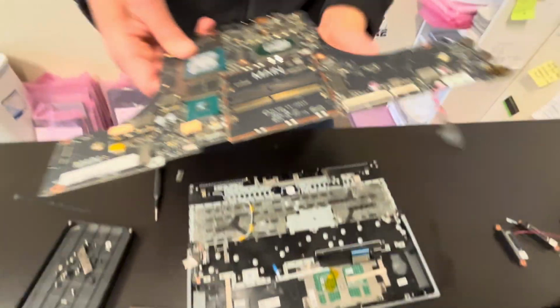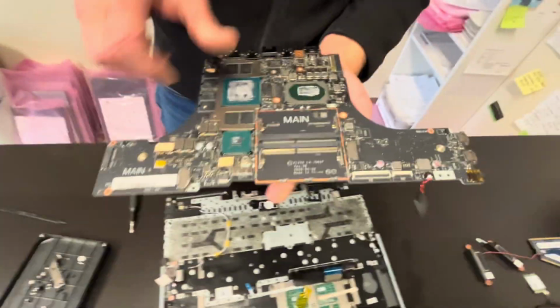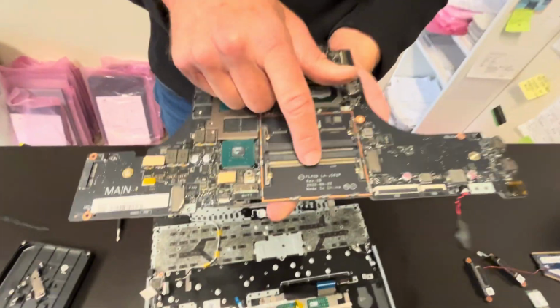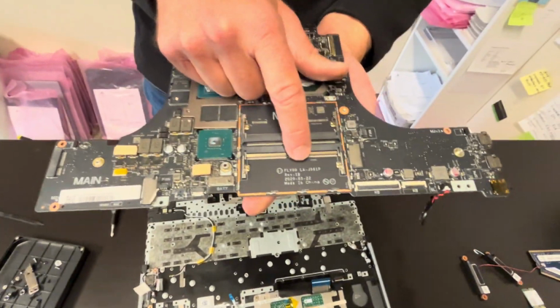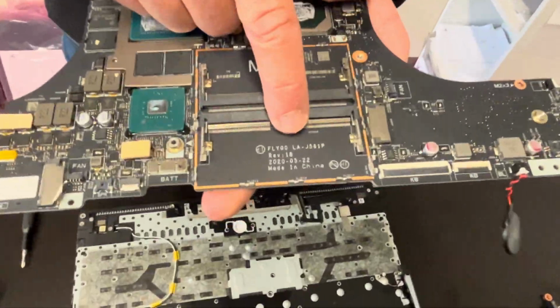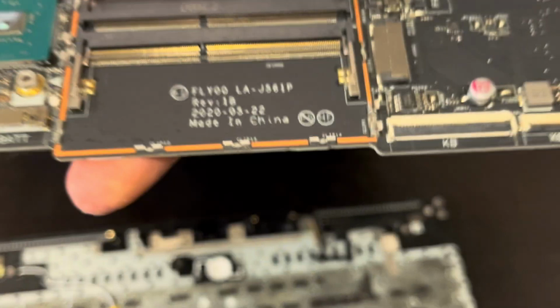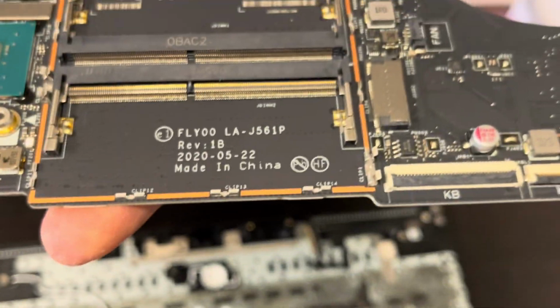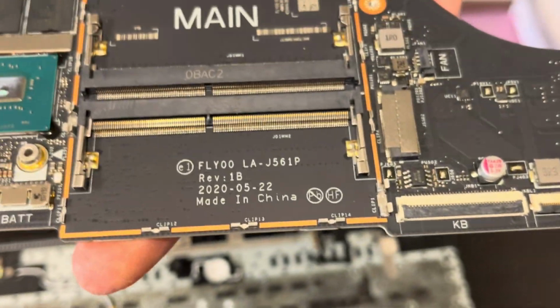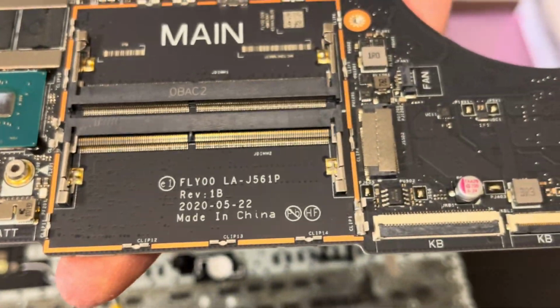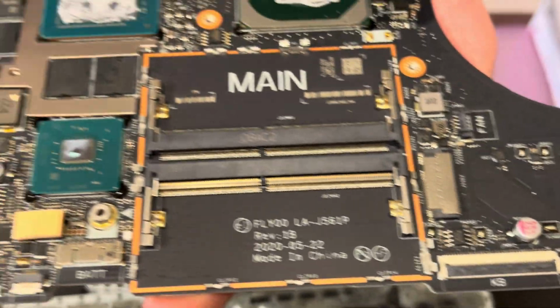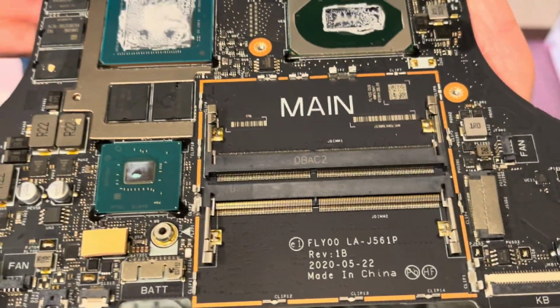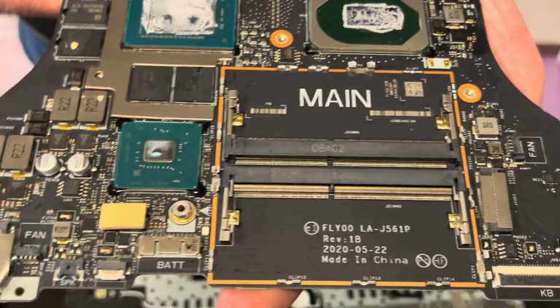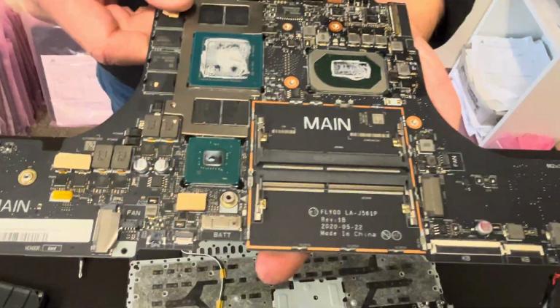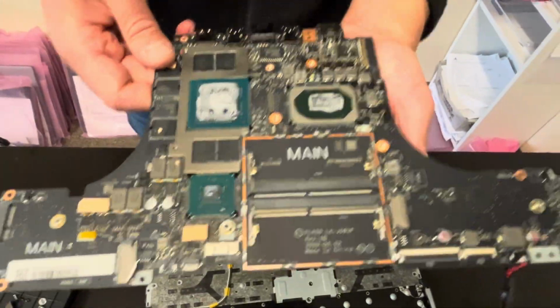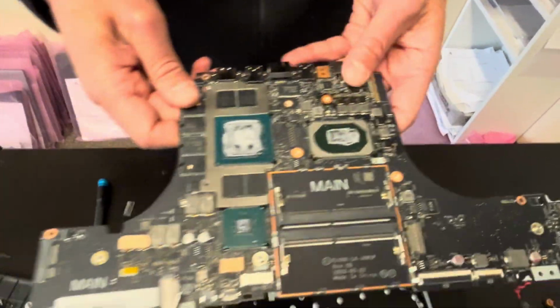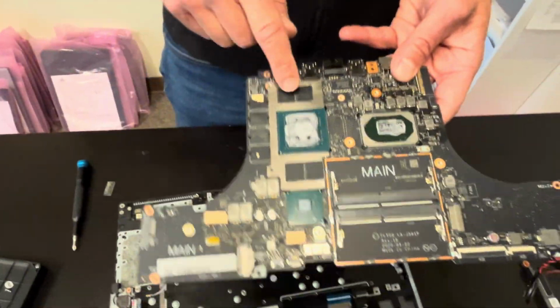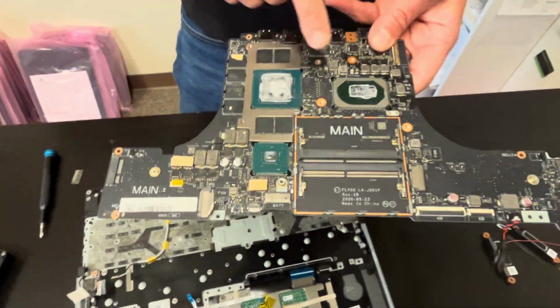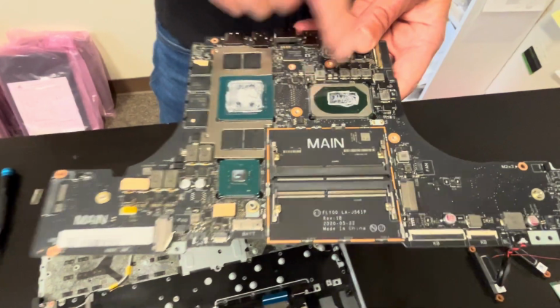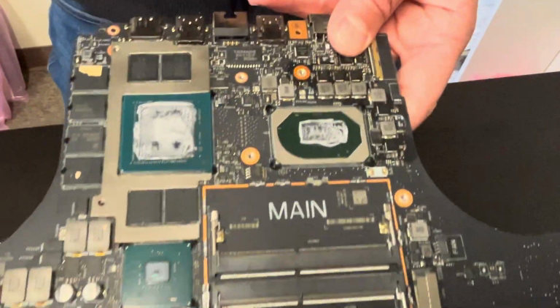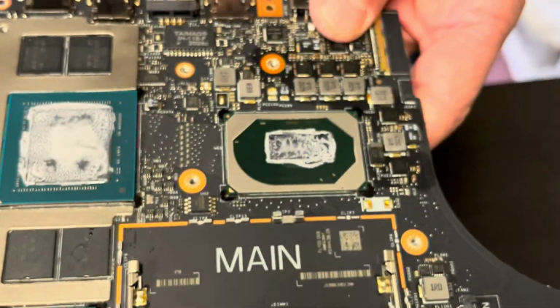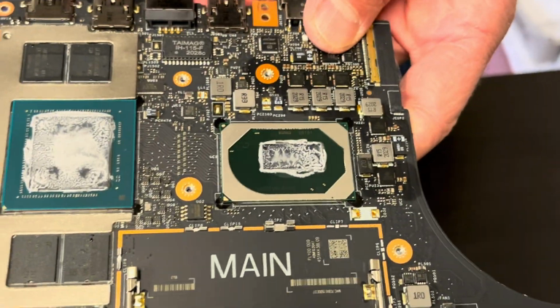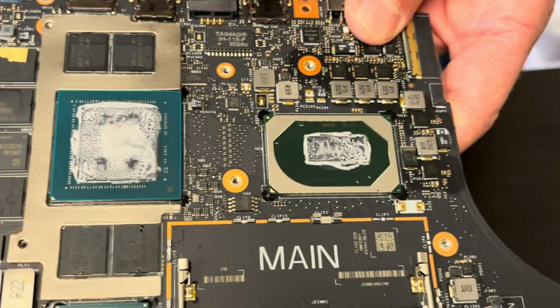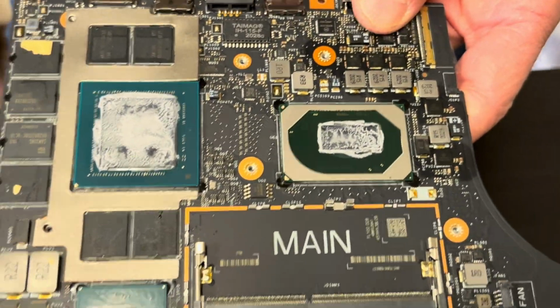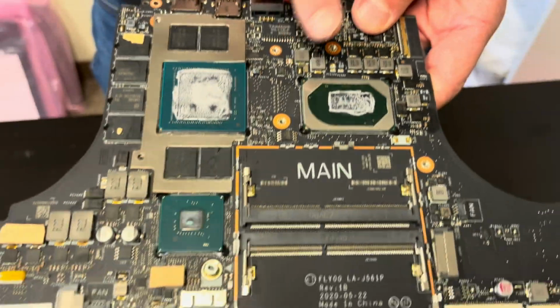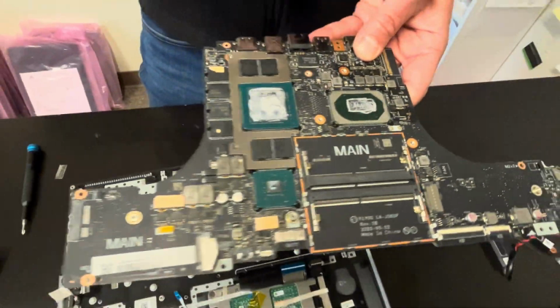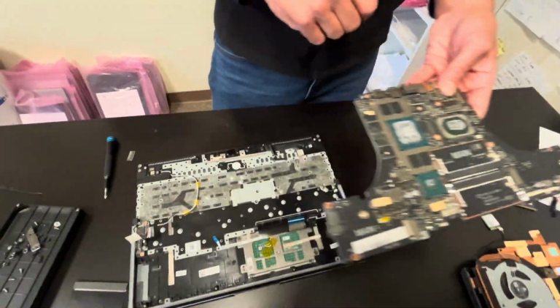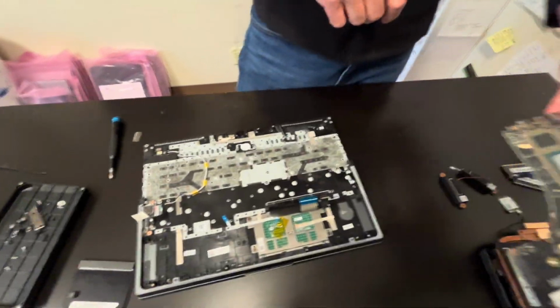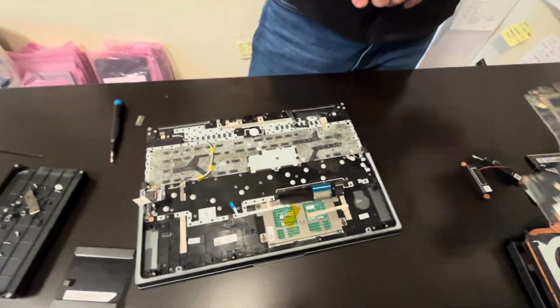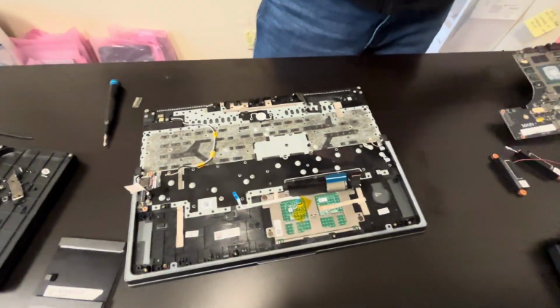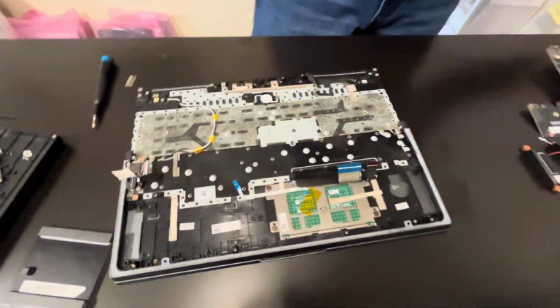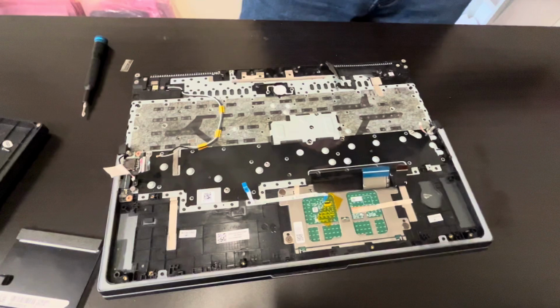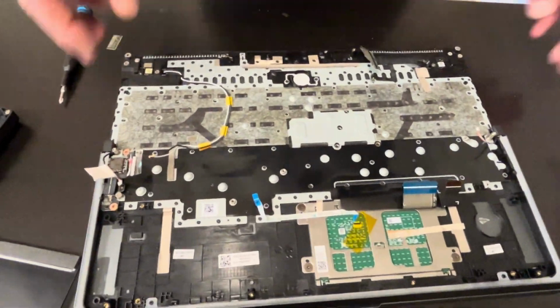Motherboard is out. That's the part number. The GPU and the CPU are soldered on the motherboard, so you cannot replace them individually. If that doesn't work, you have to replace the whole motherboard.